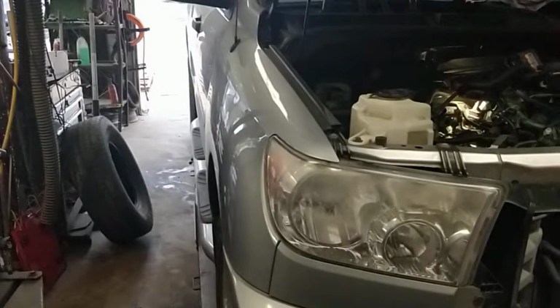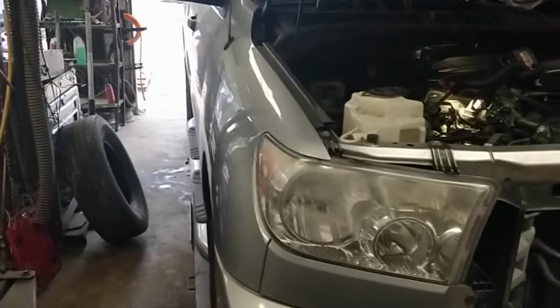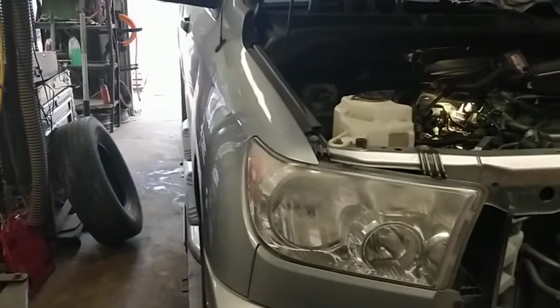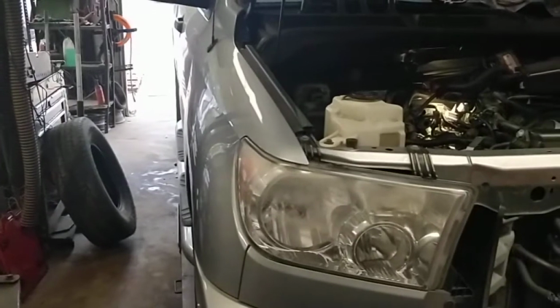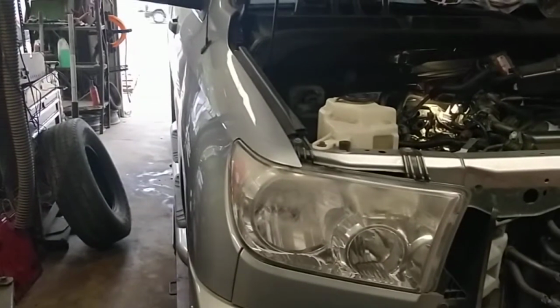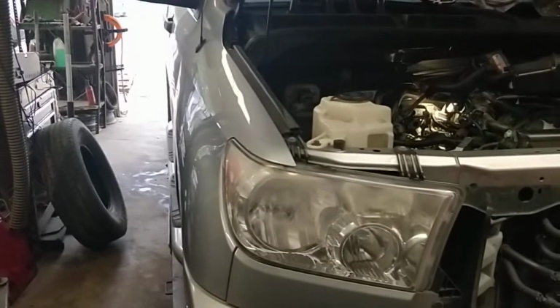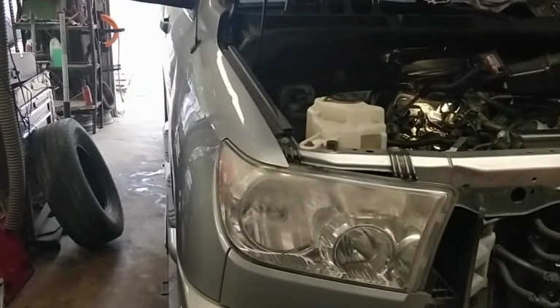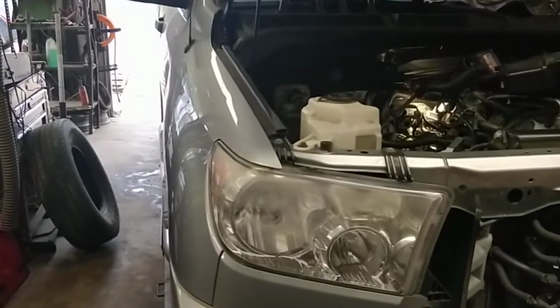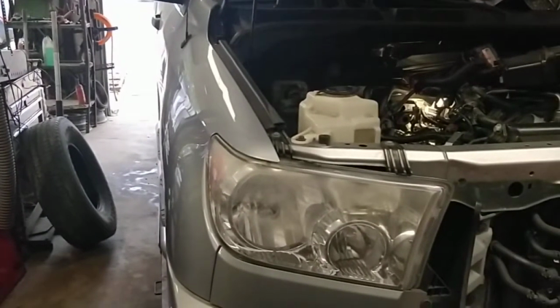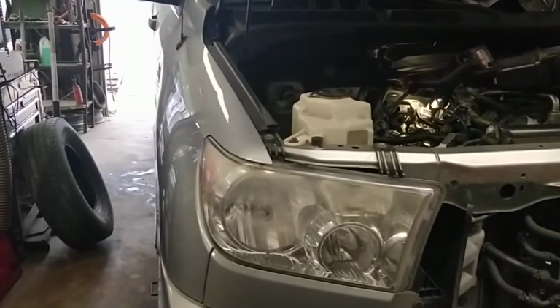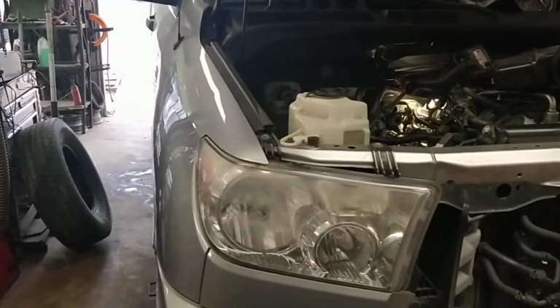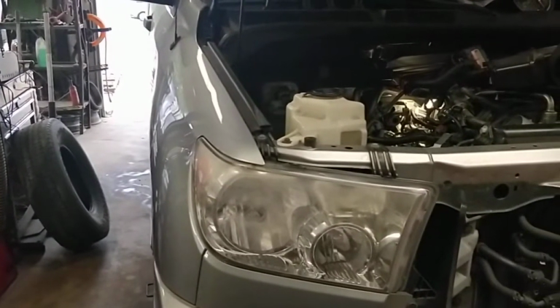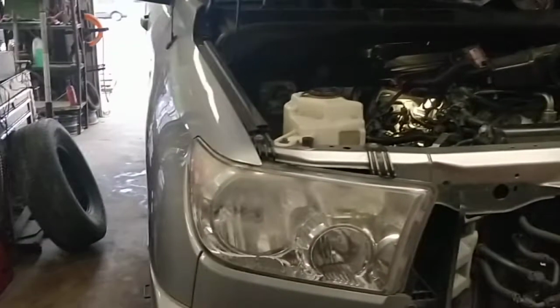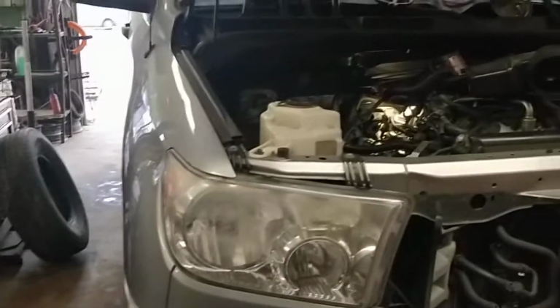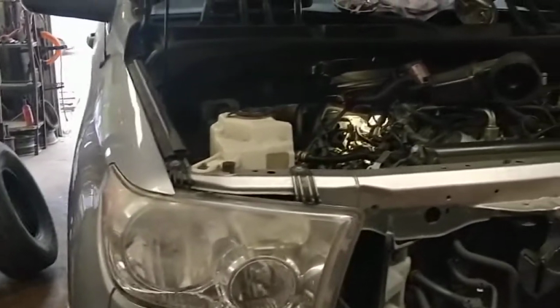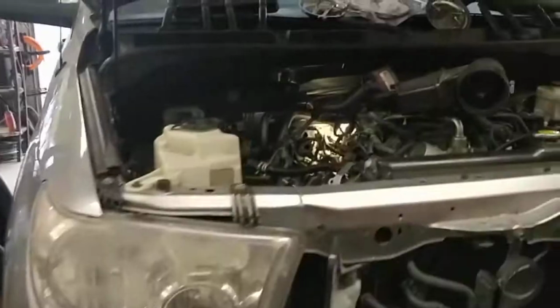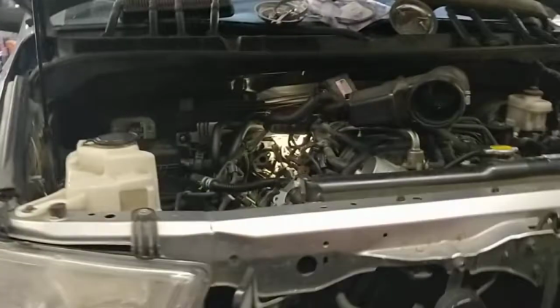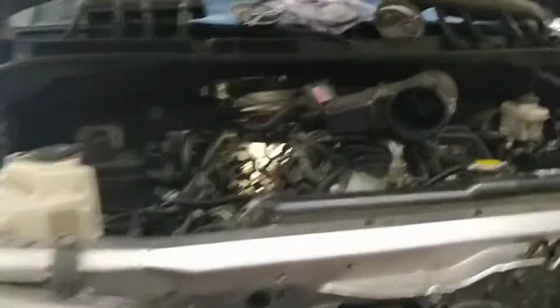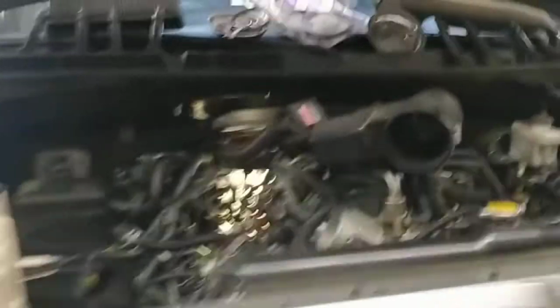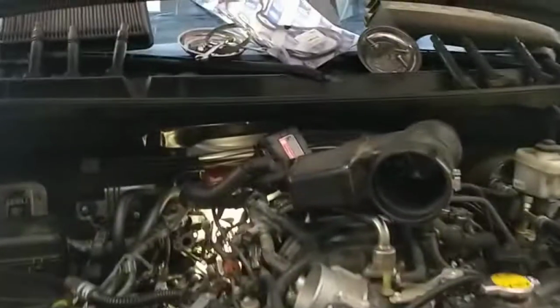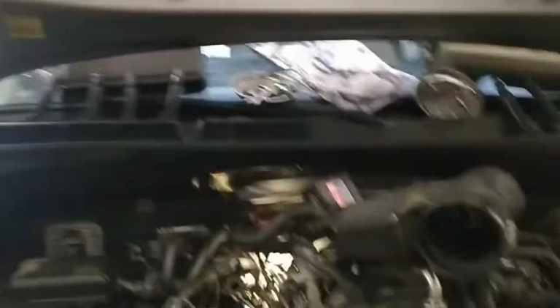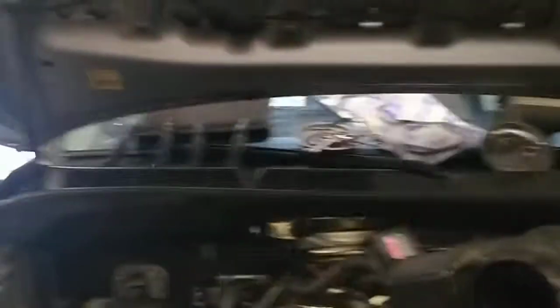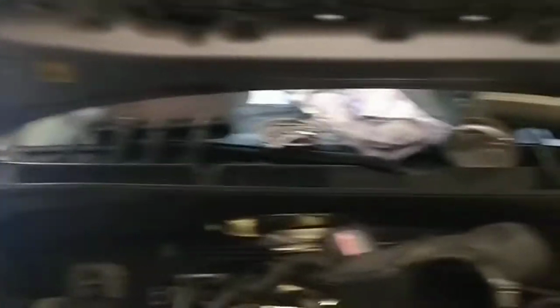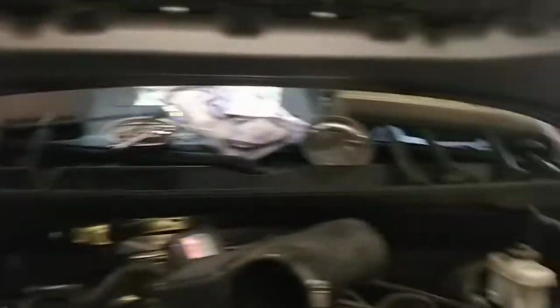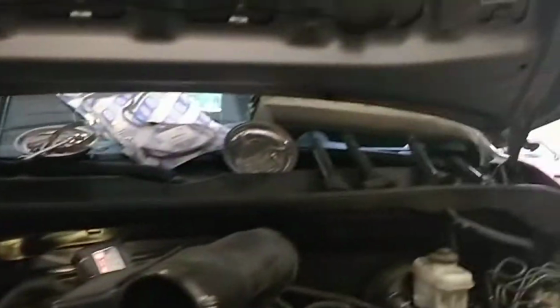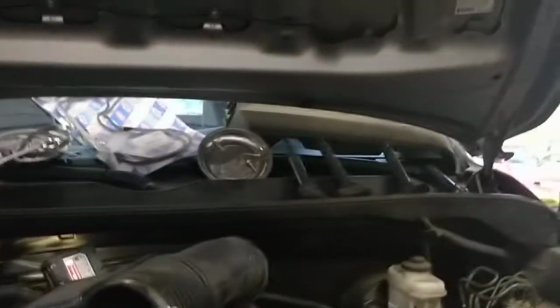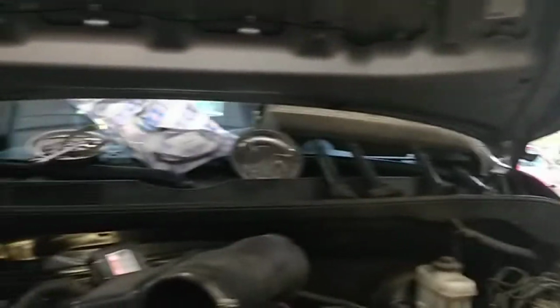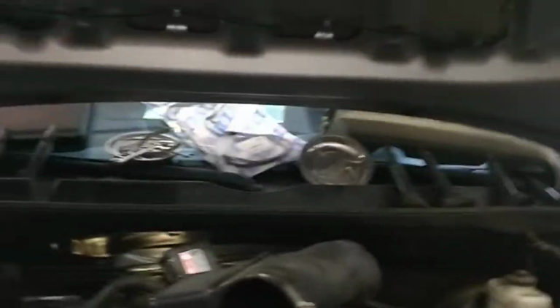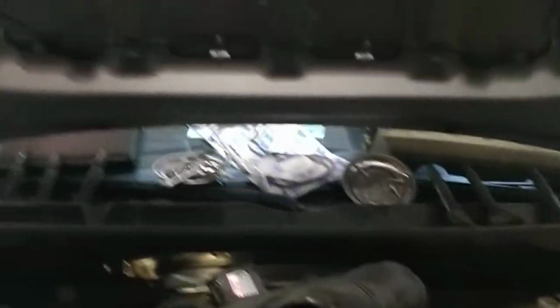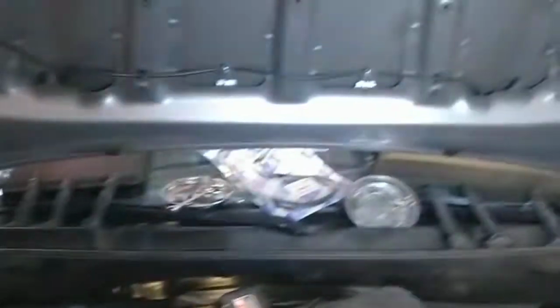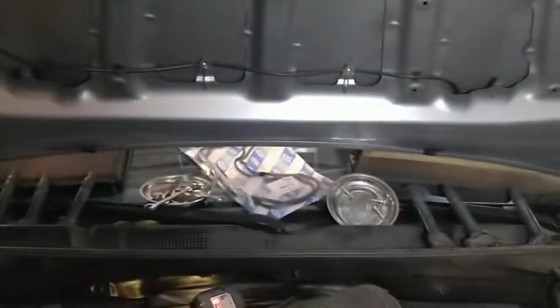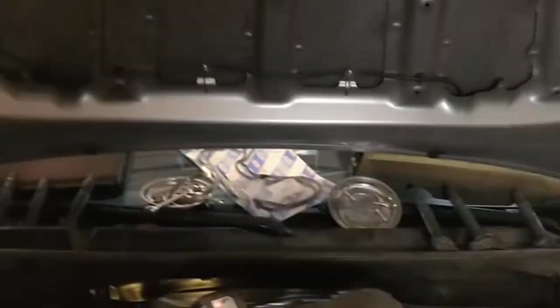2011 Toyota Tundra with the 1UR-FE motor.